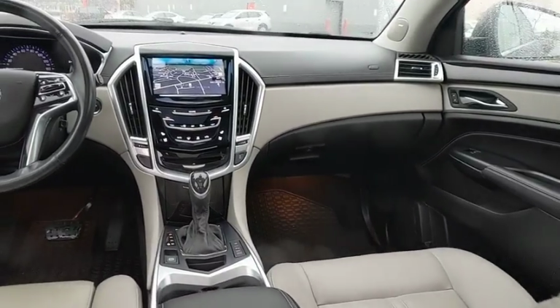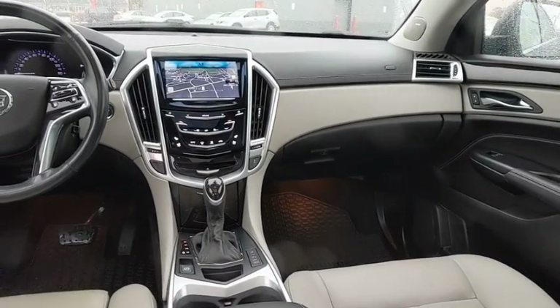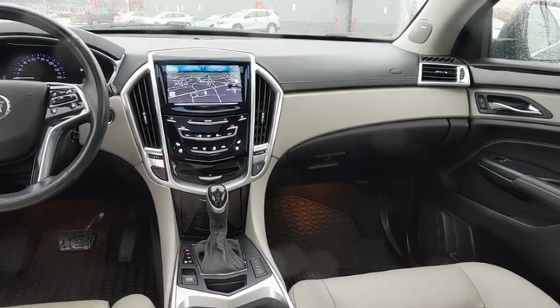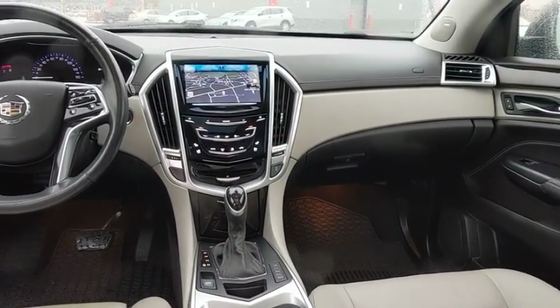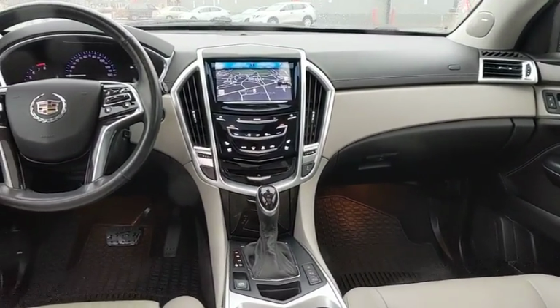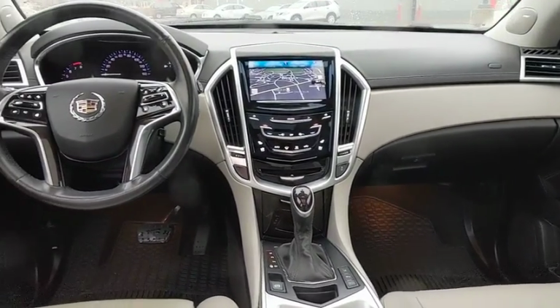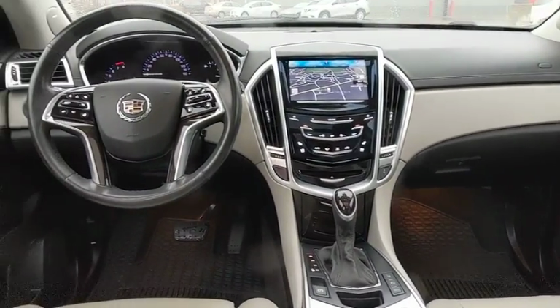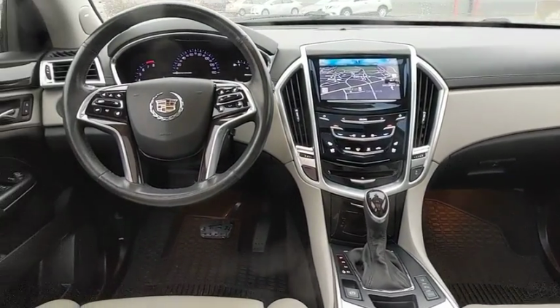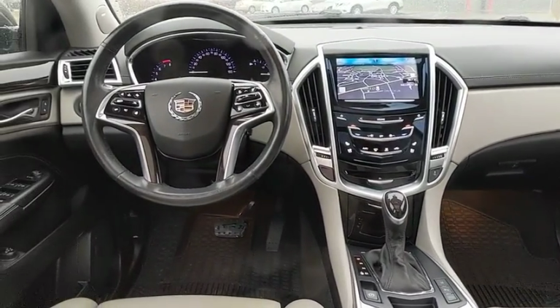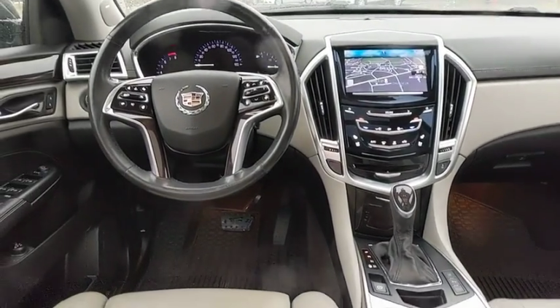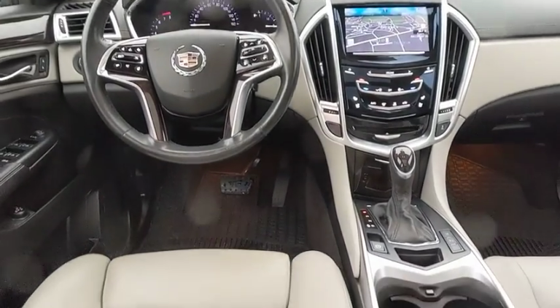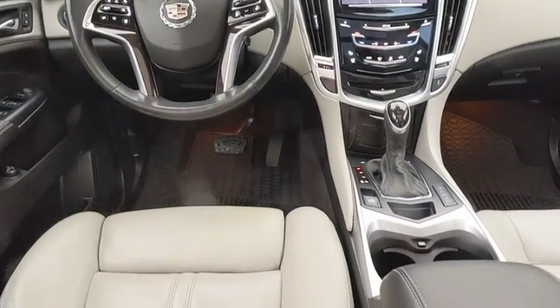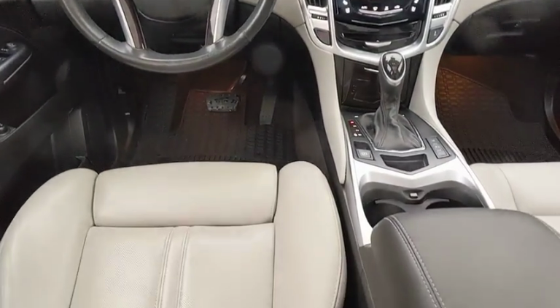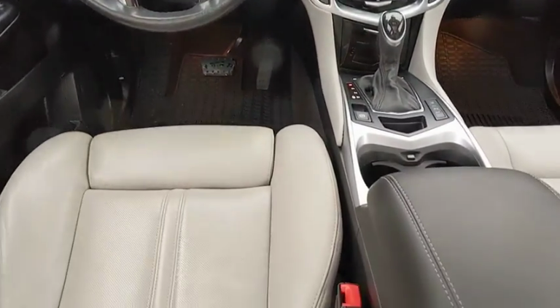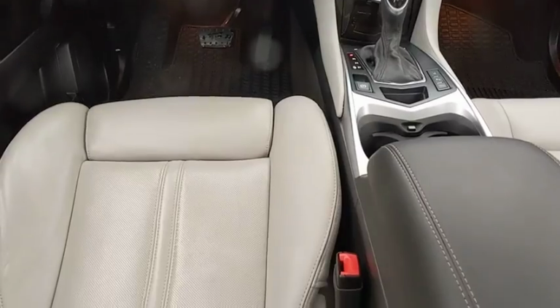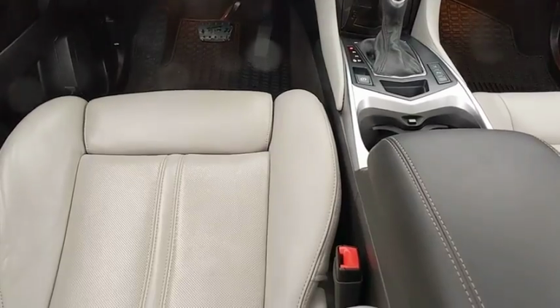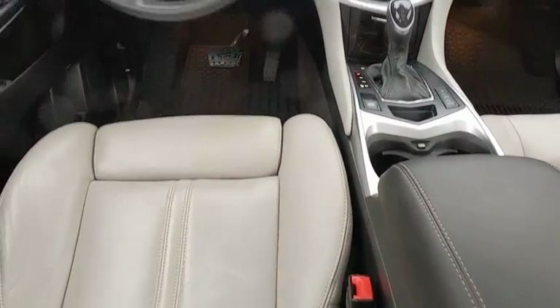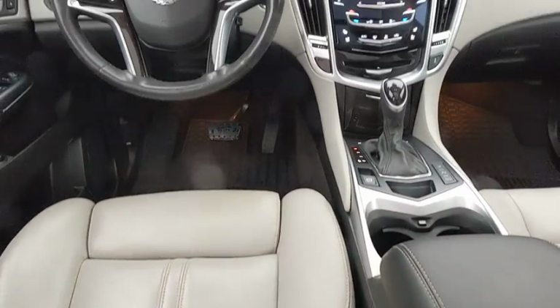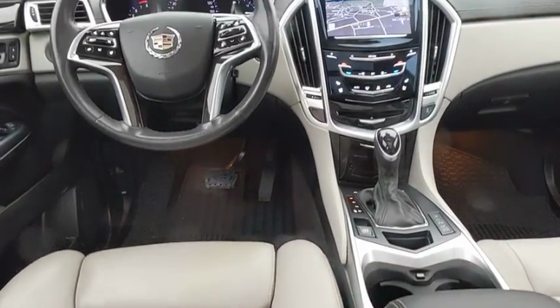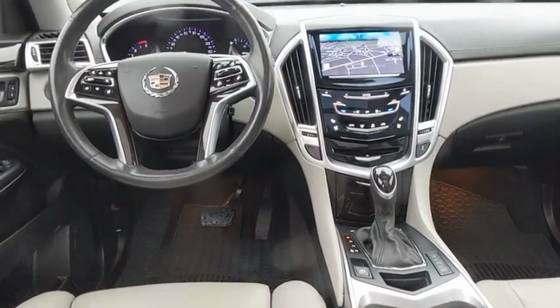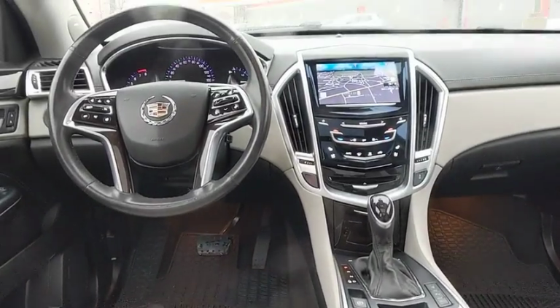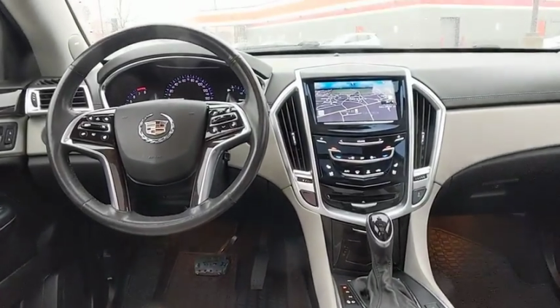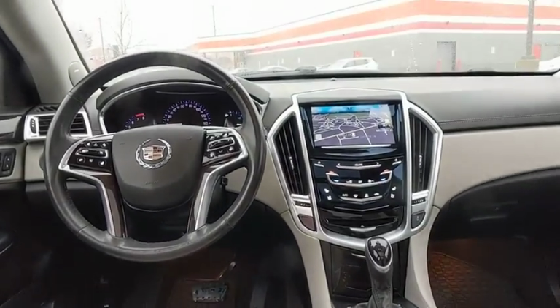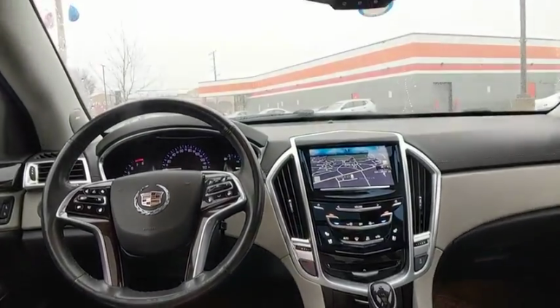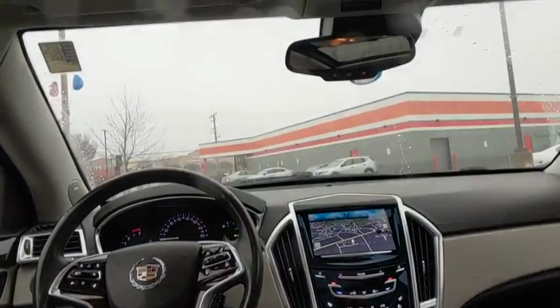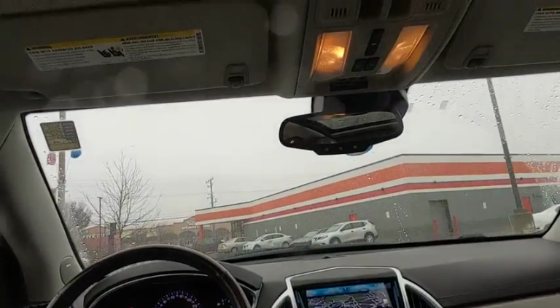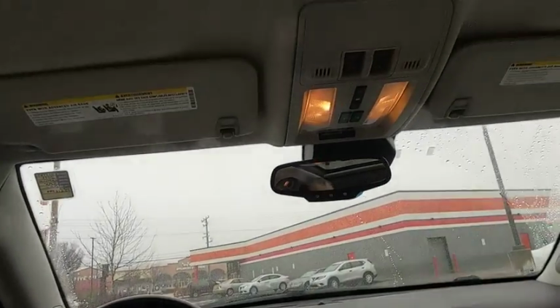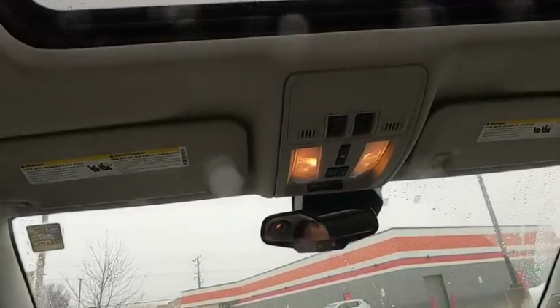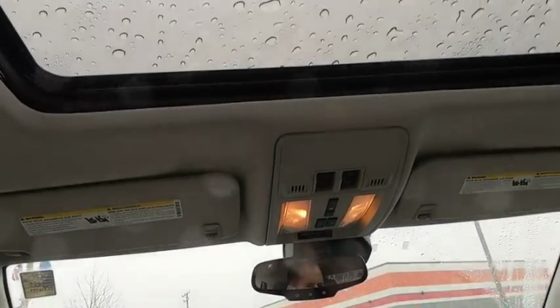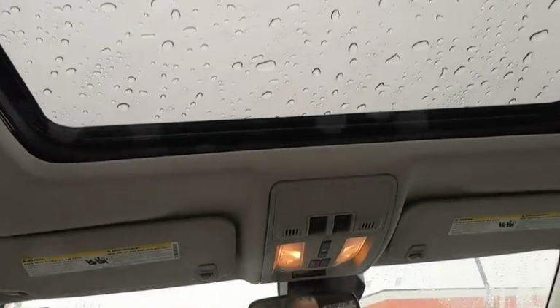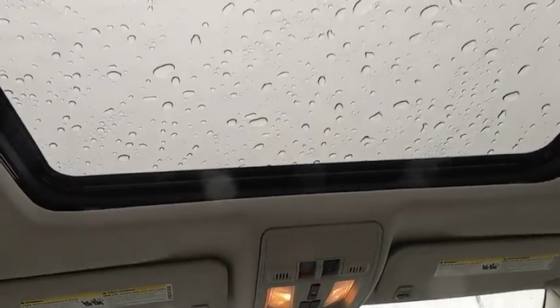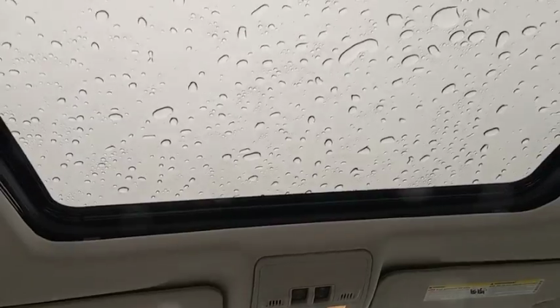Leather-wrapped steering wheel, dual airbags, power steering, alloy wheels, four-wheel disc brakes, AM-FM stereo with CD player, and auto-dimming rear-view mirror.